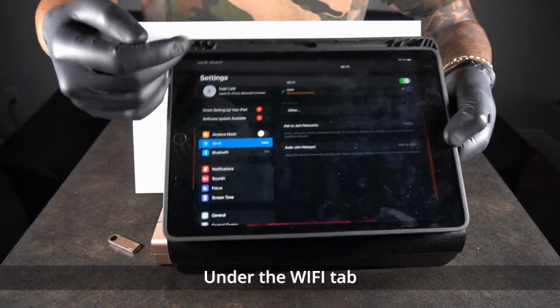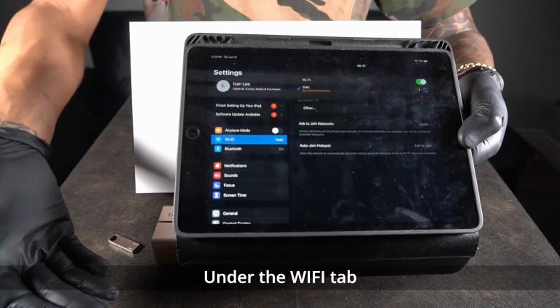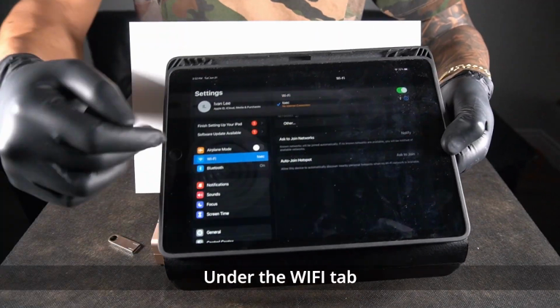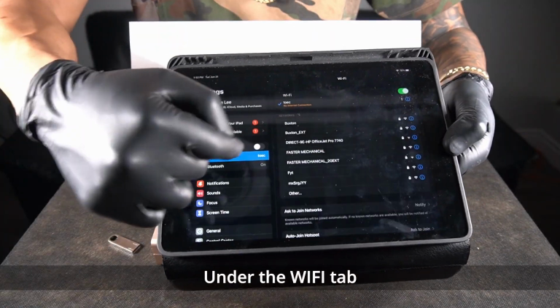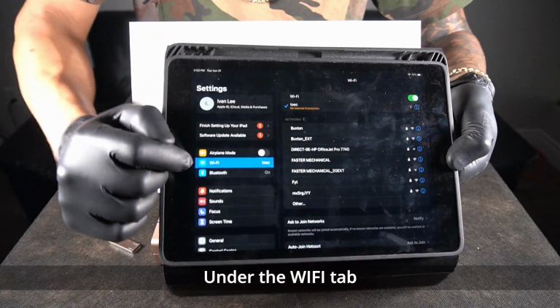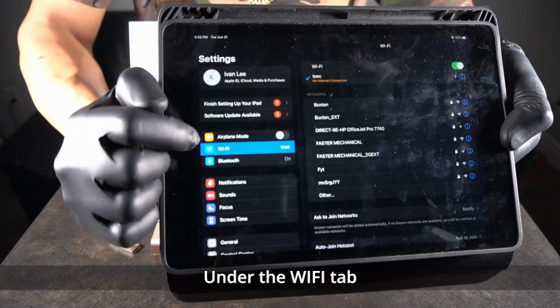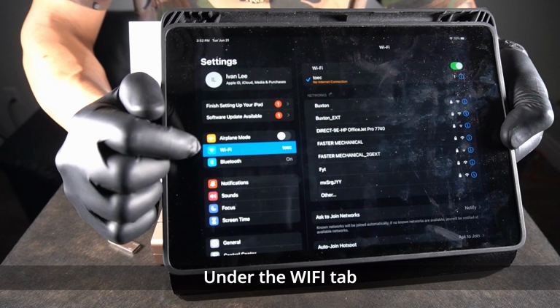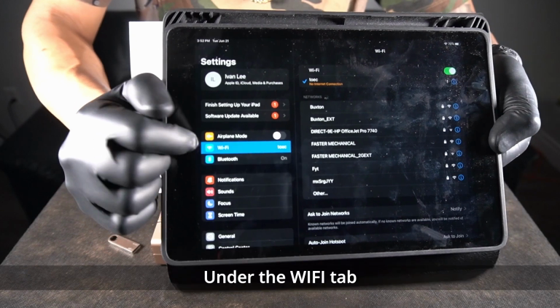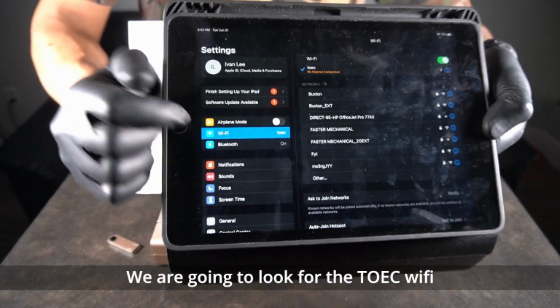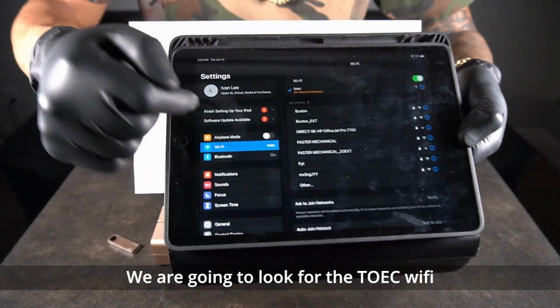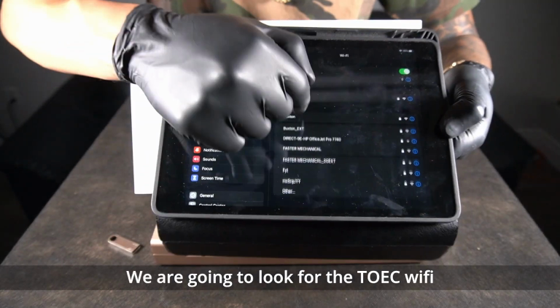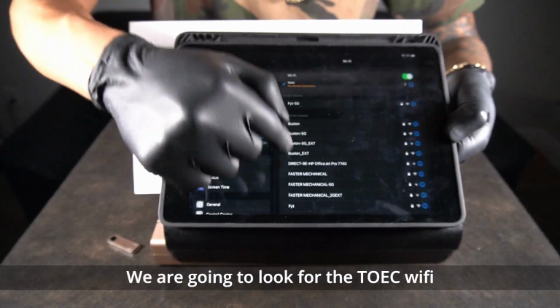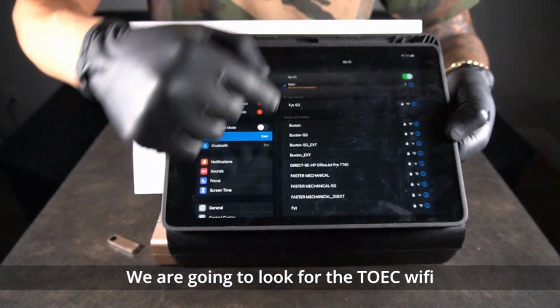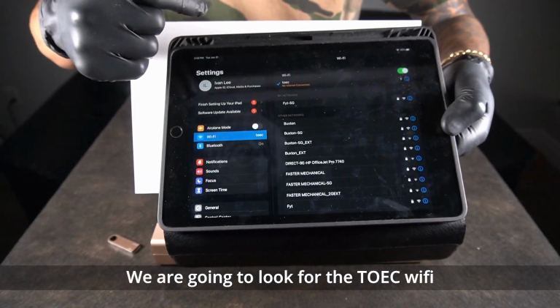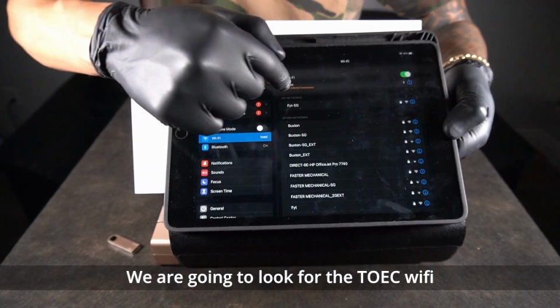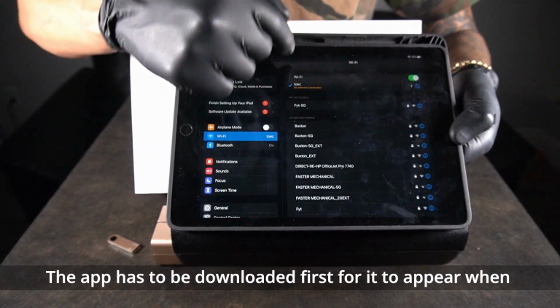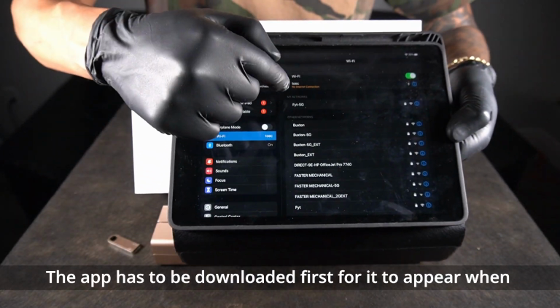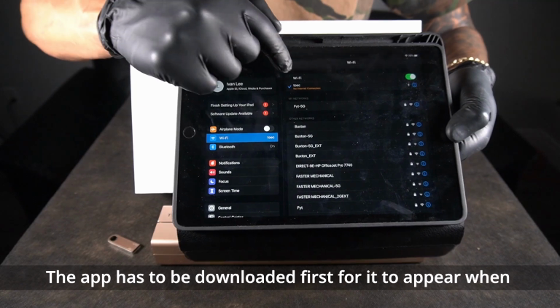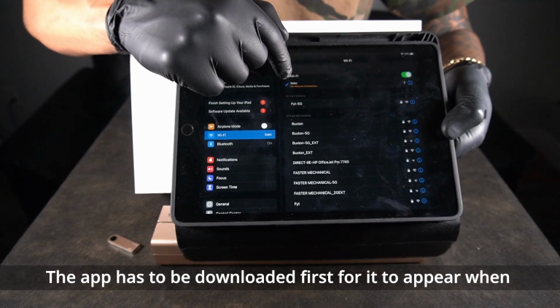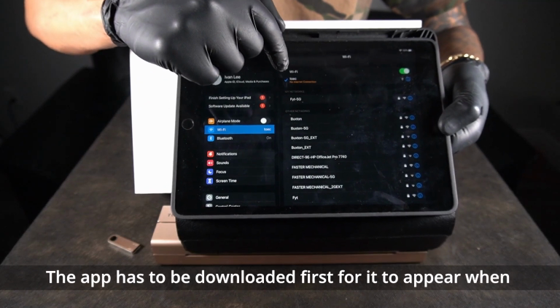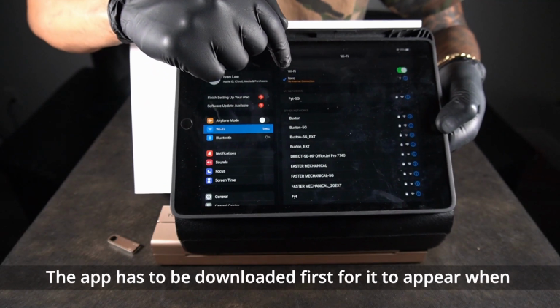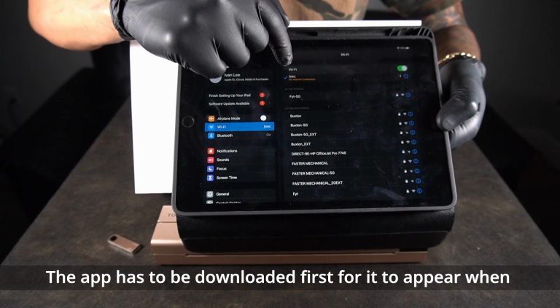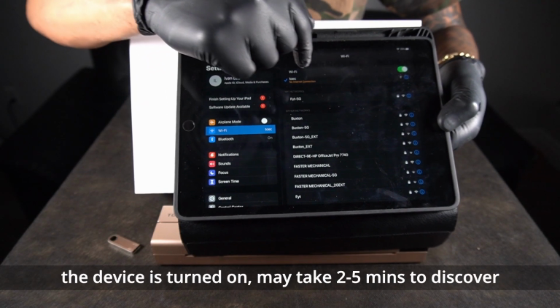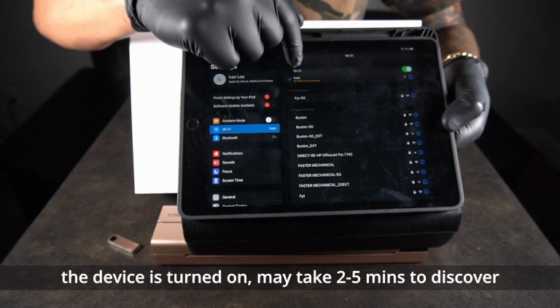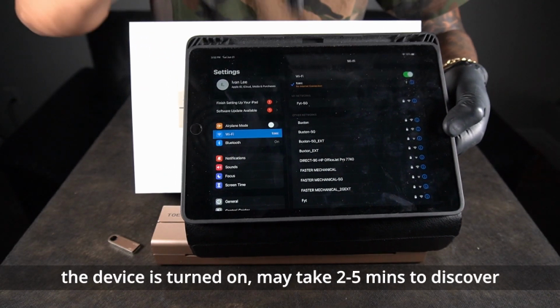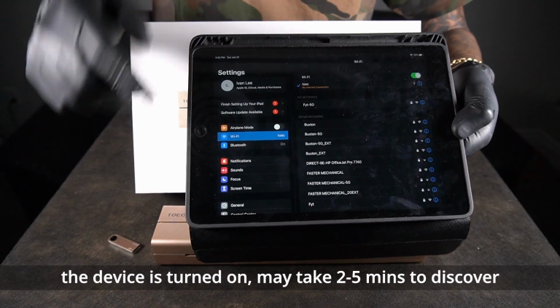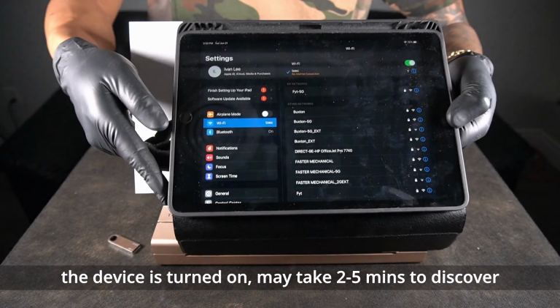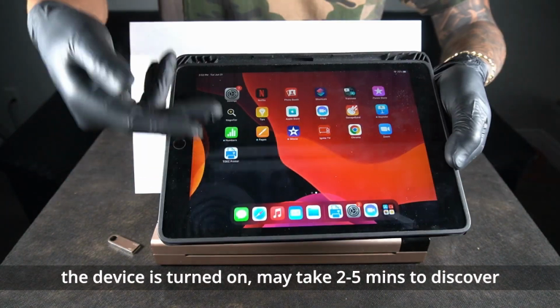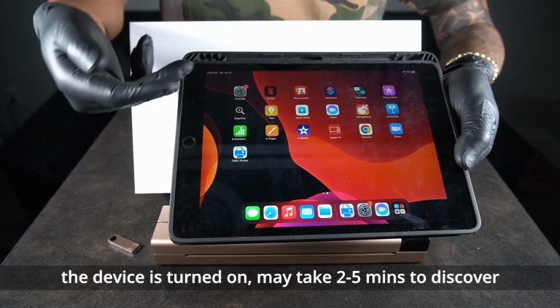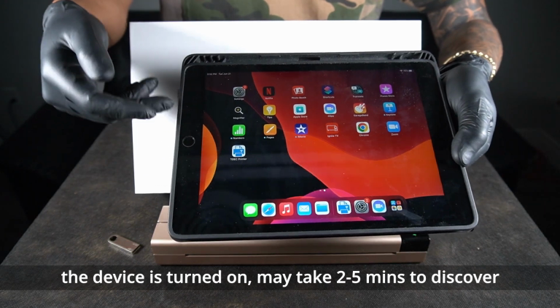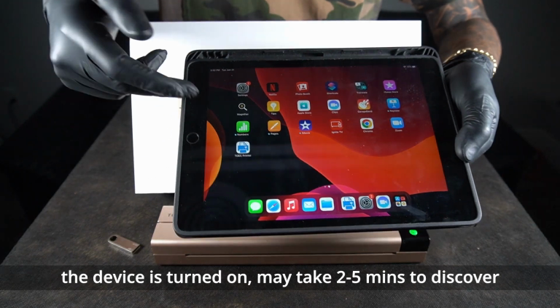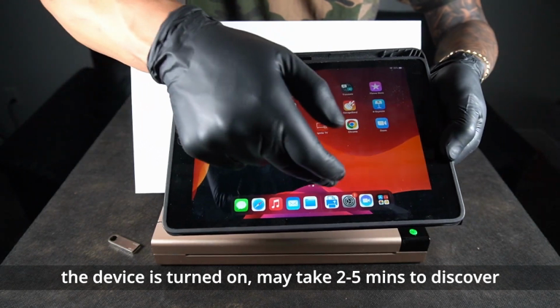Under the Wi-Fi tab we are going to look for the TOEIC Wi-Fi, and the app has to be downloaded first for it to appear when the device is turned on. It may take two to five minutes to discover.